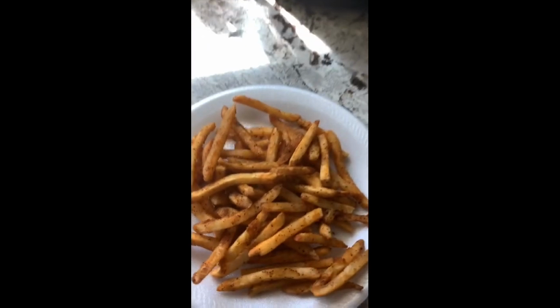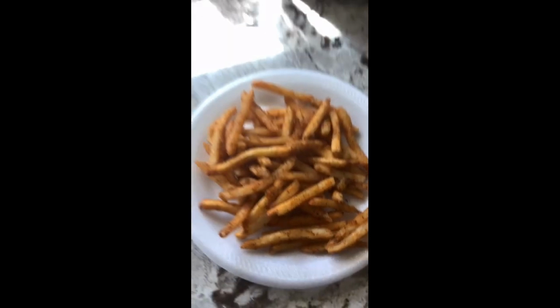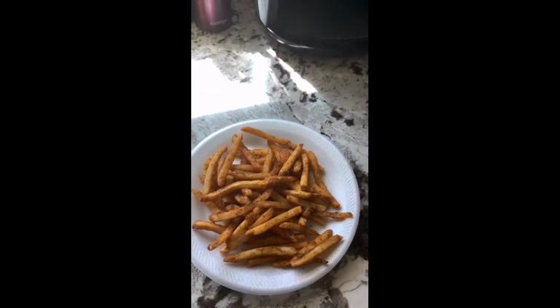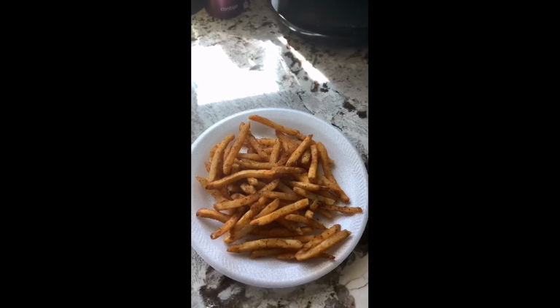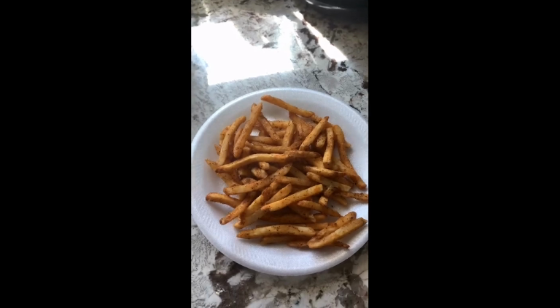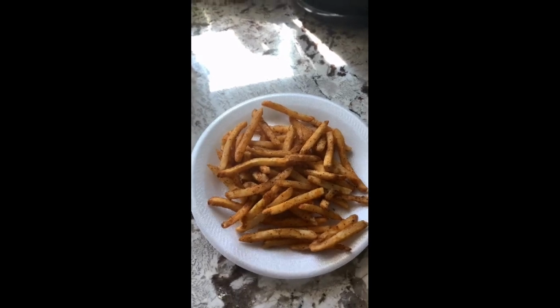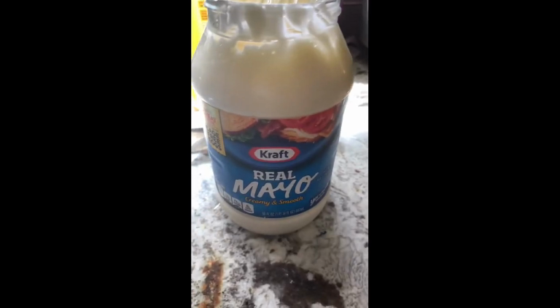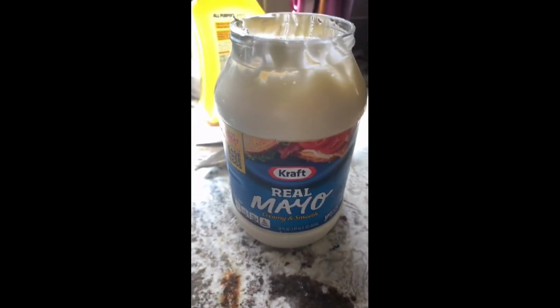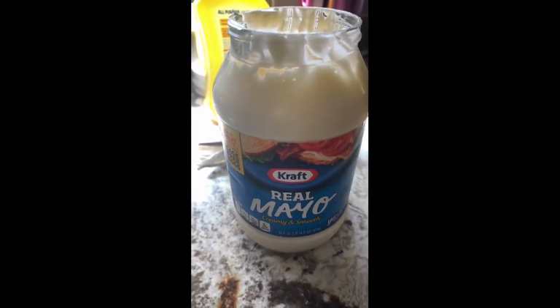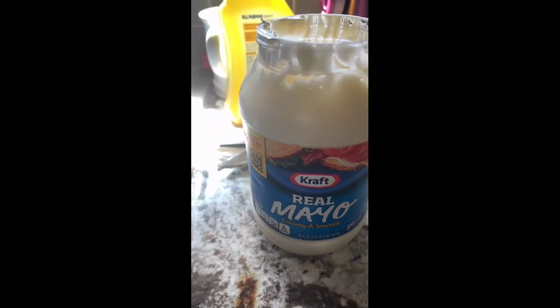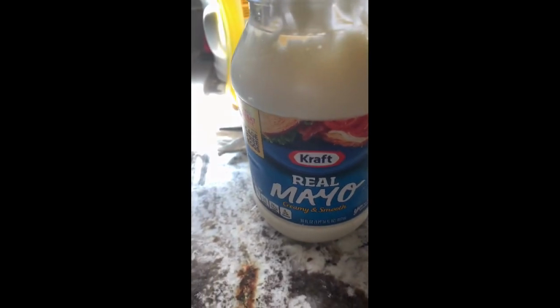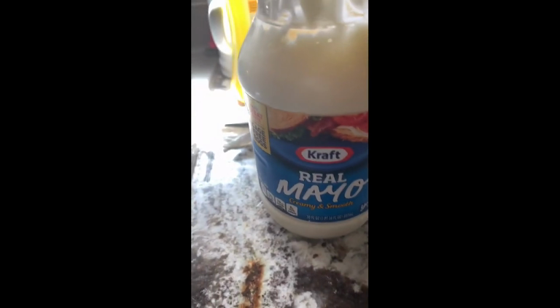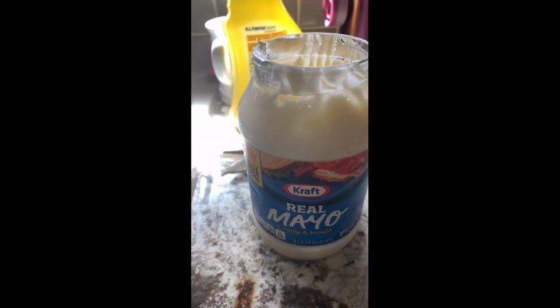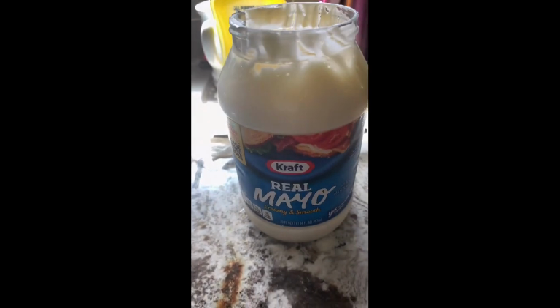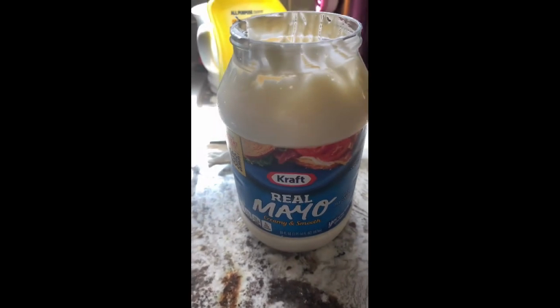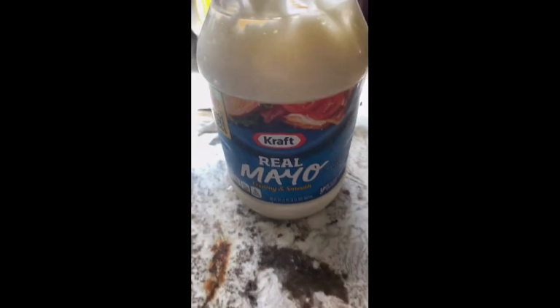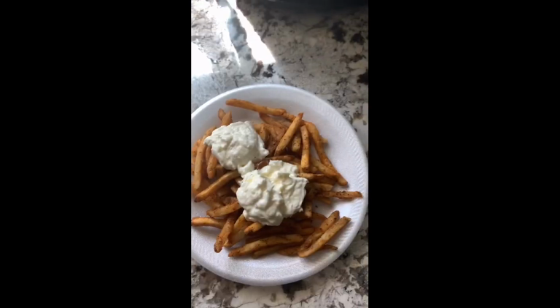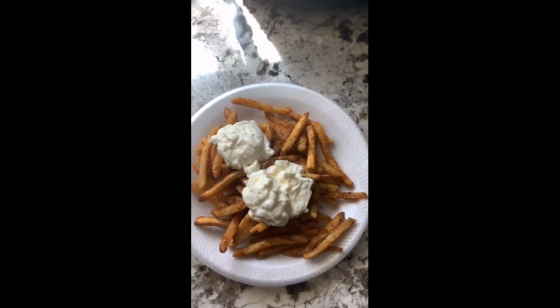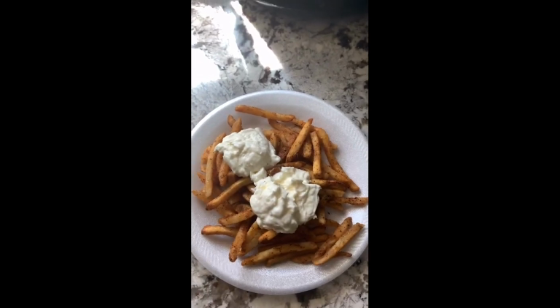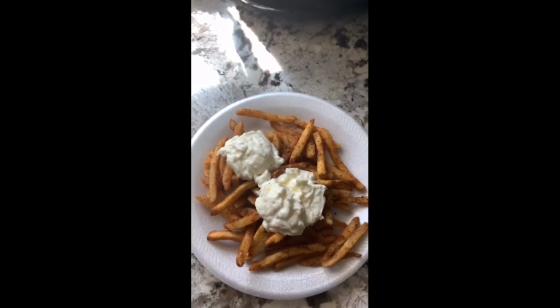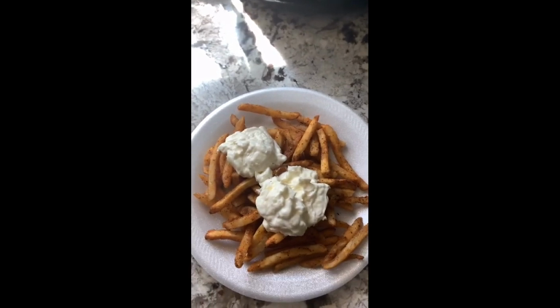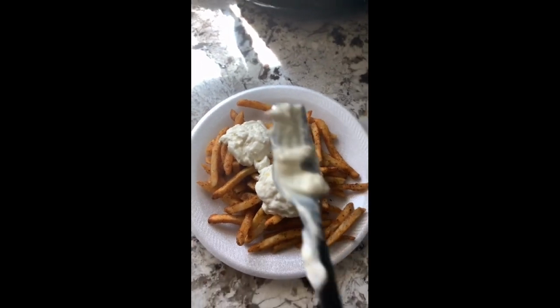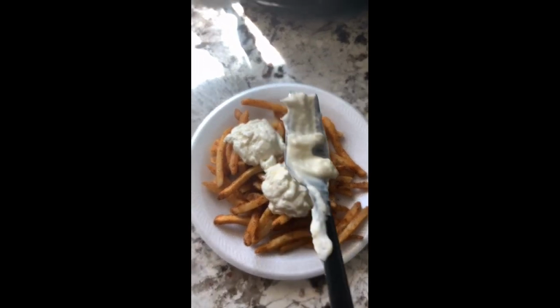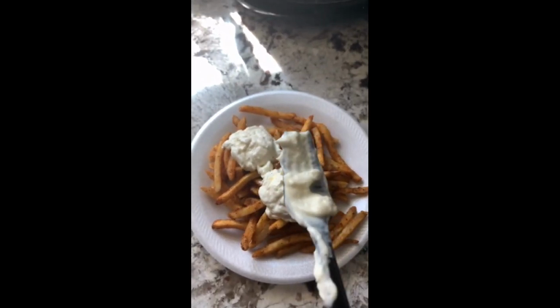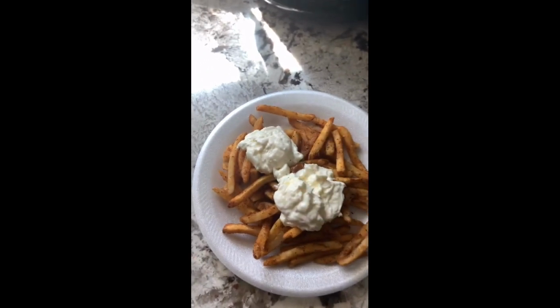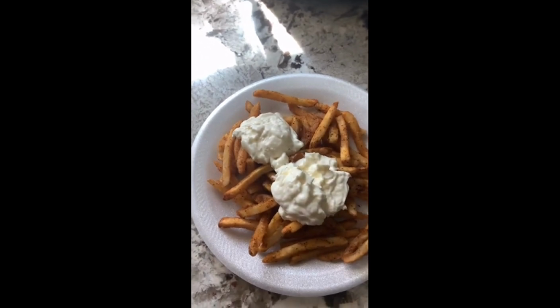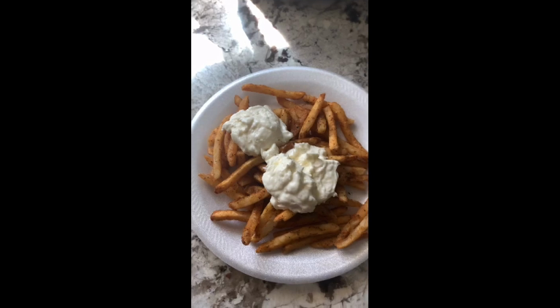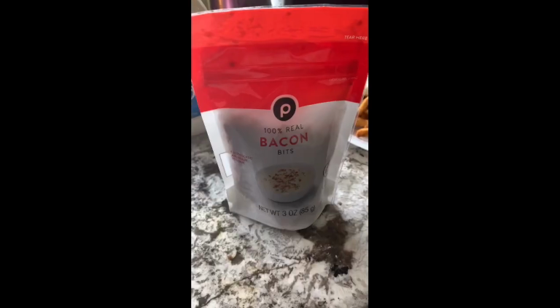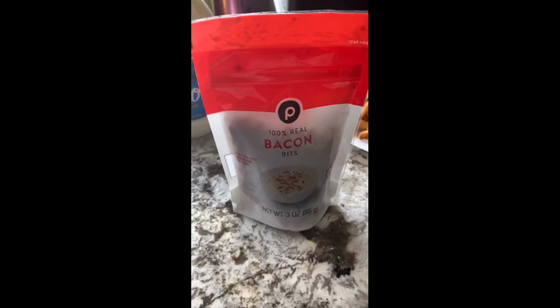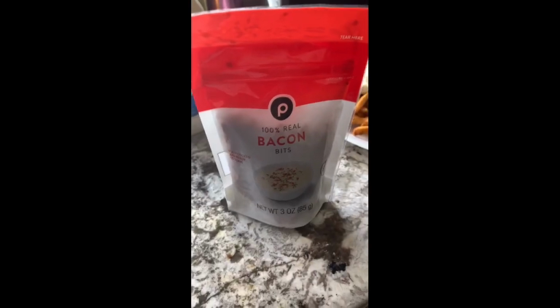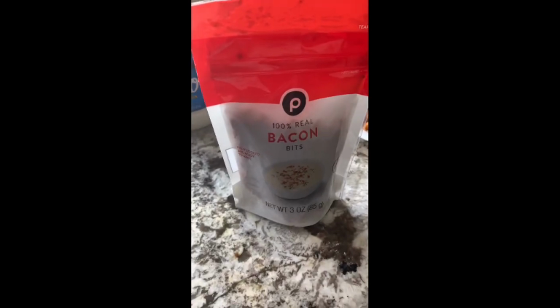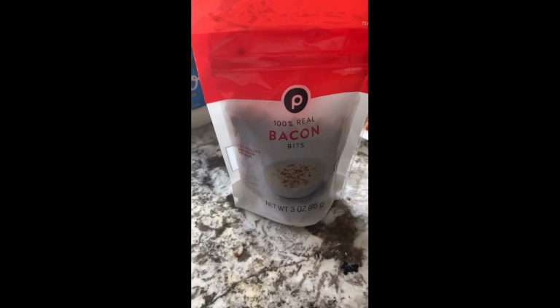The next step is to put some mayonnaise on top of your fries. Here's the mayonnaise on top of my fries — two fourth spoon size. Last but not least, the baking bits.